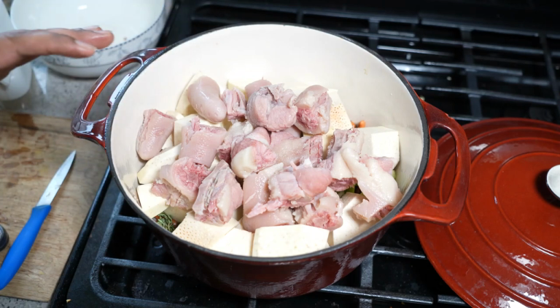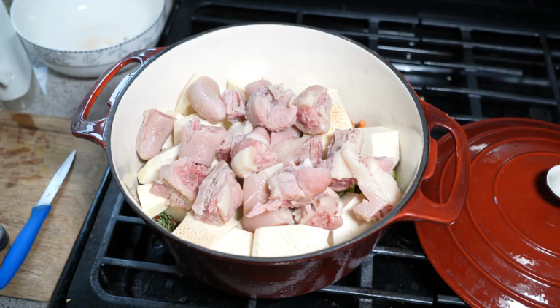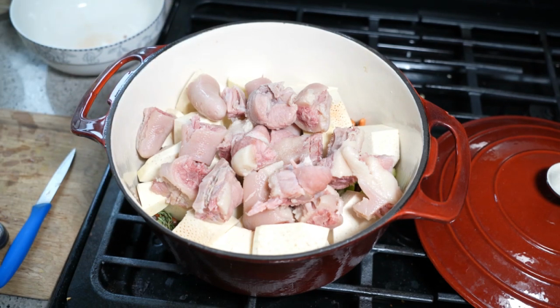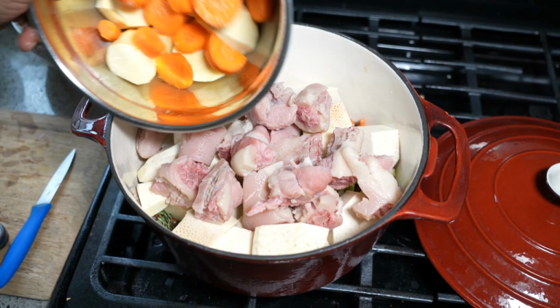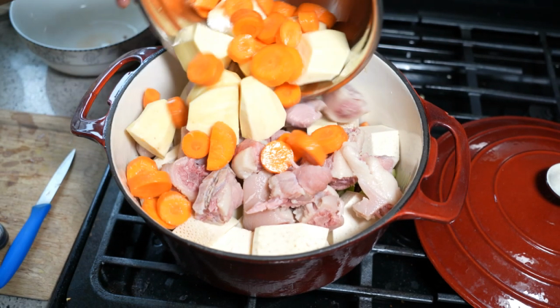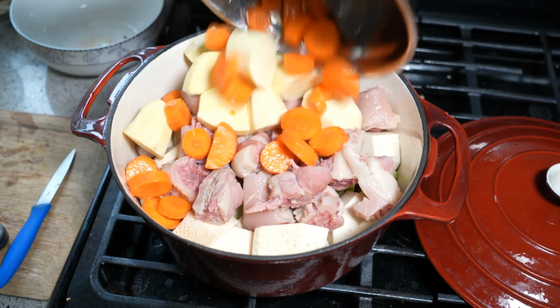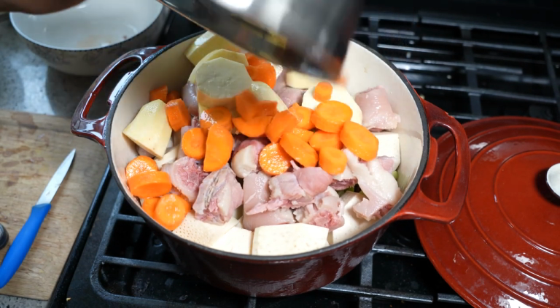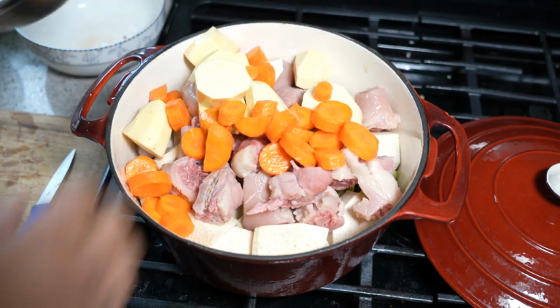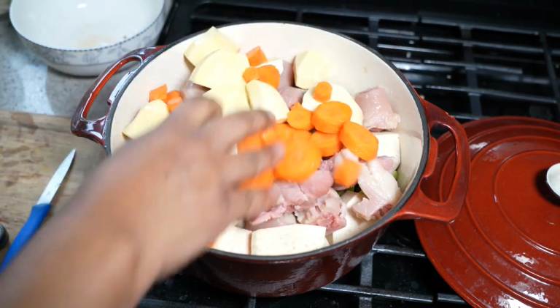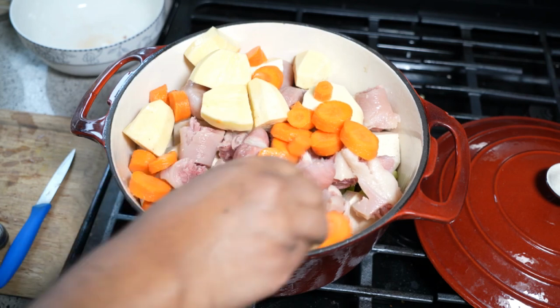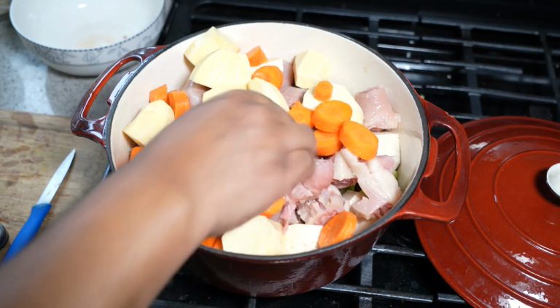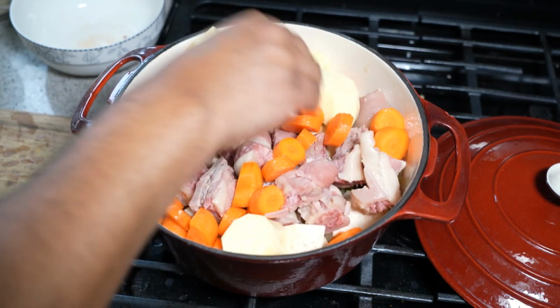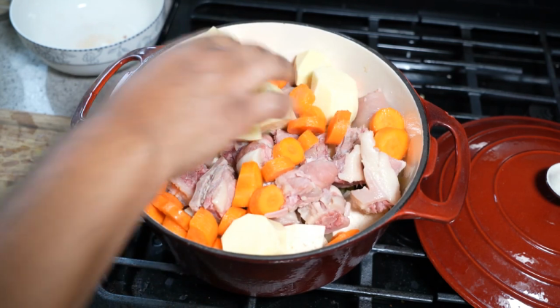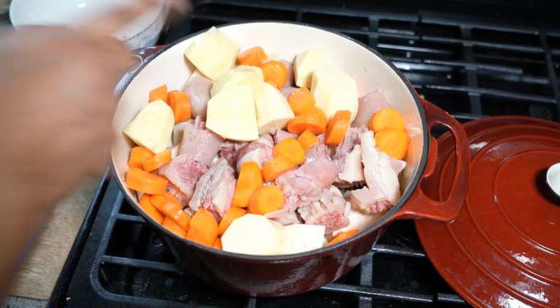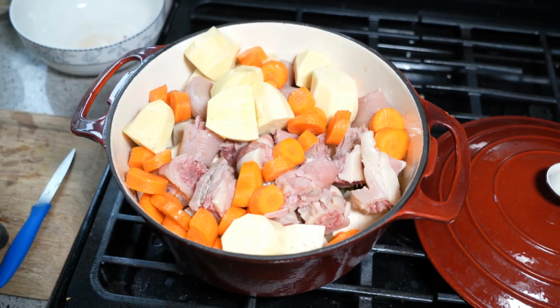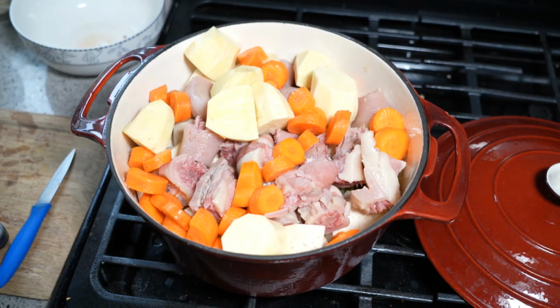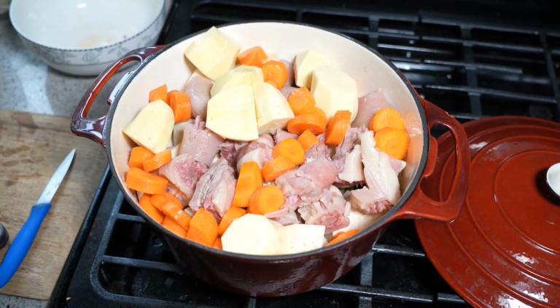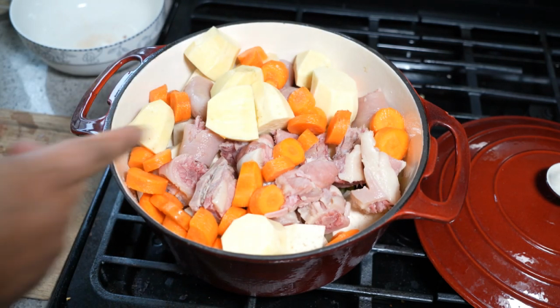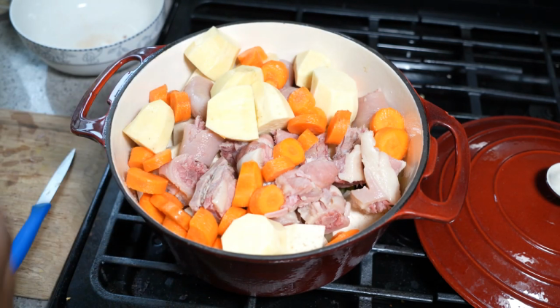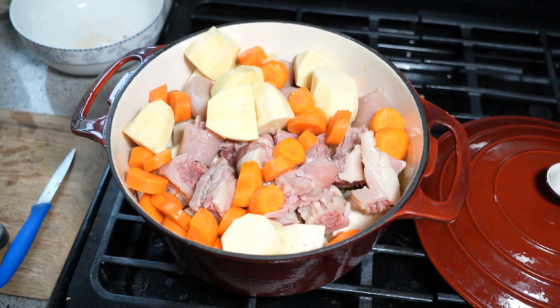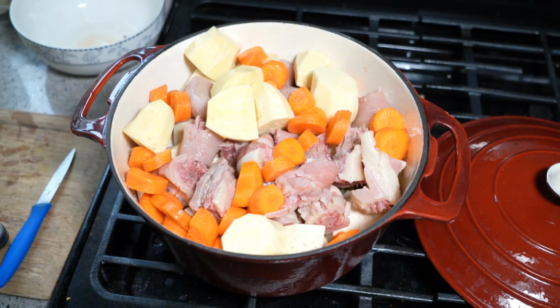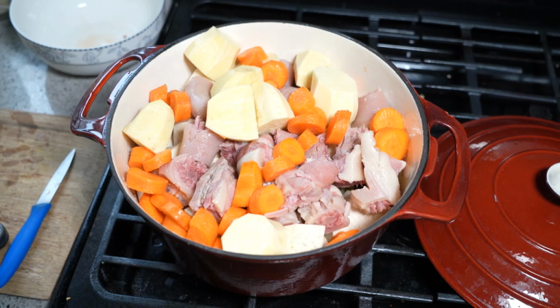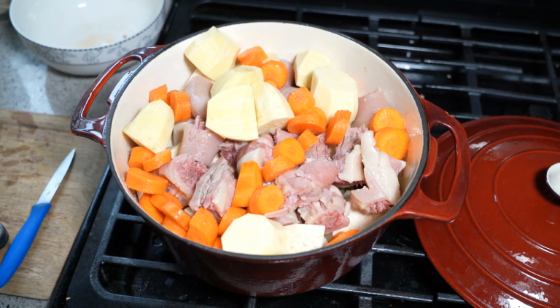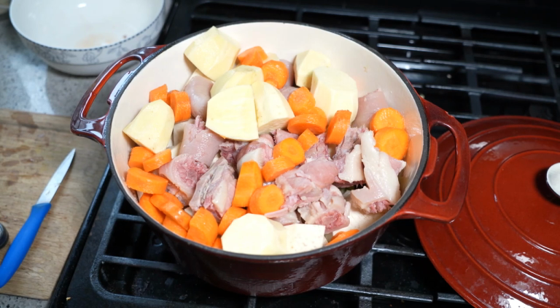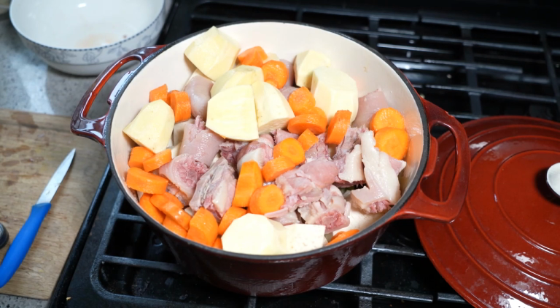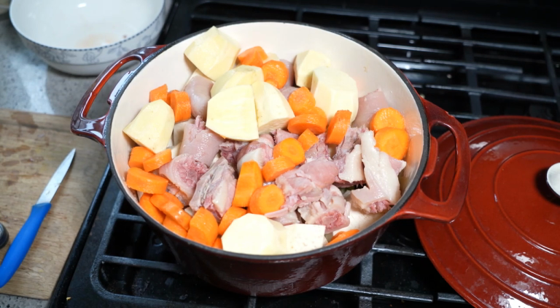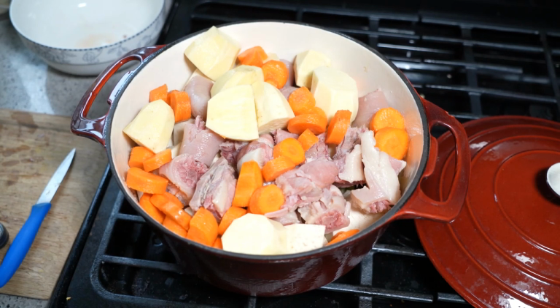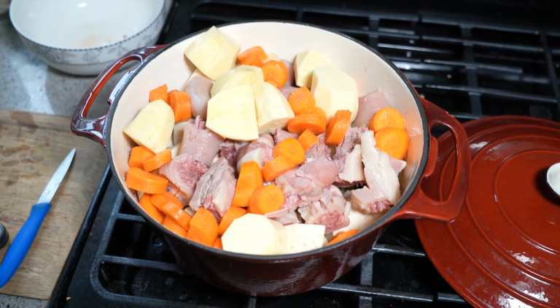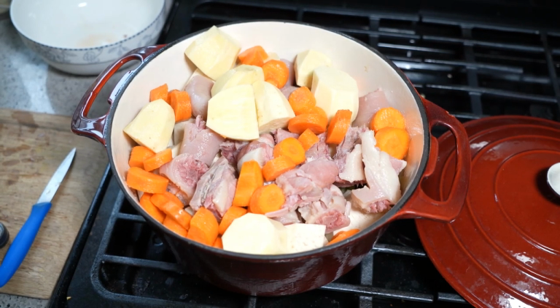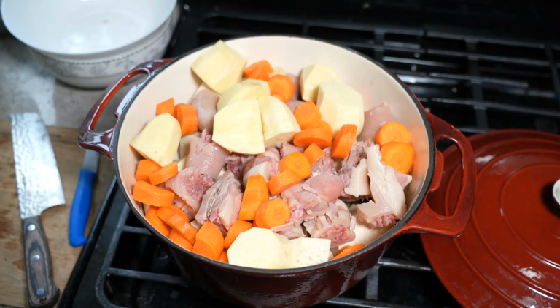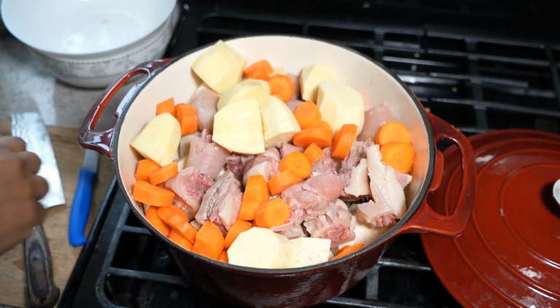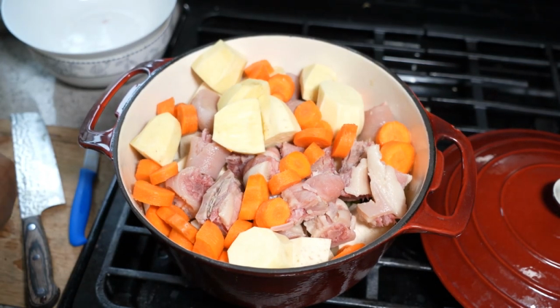The final base ingredients are two sweet potatoes and two medium-sized carrots. We're going to top that with liquid, but I want to add a couple more ingredients for flavor first.